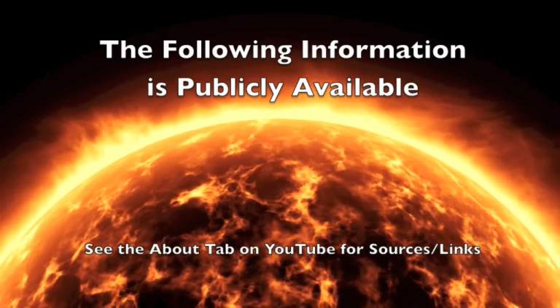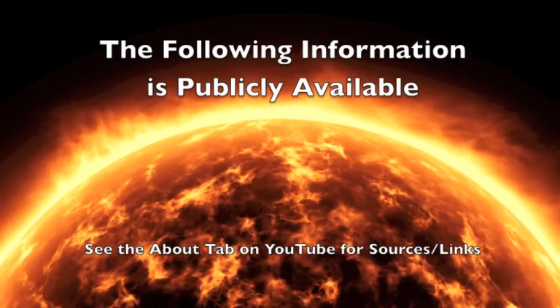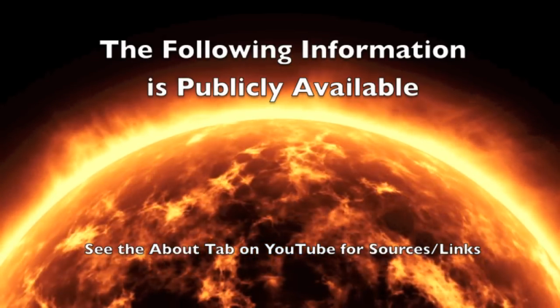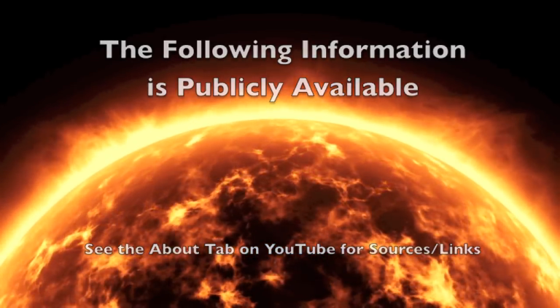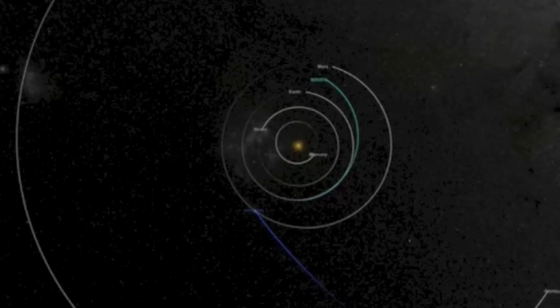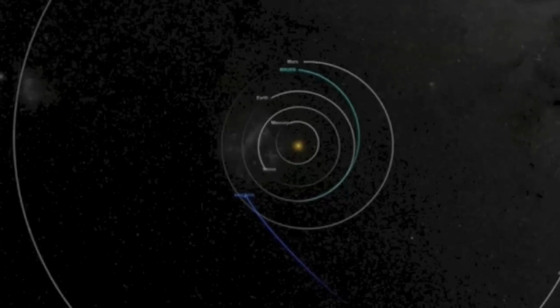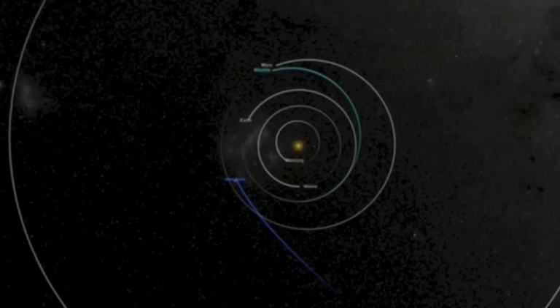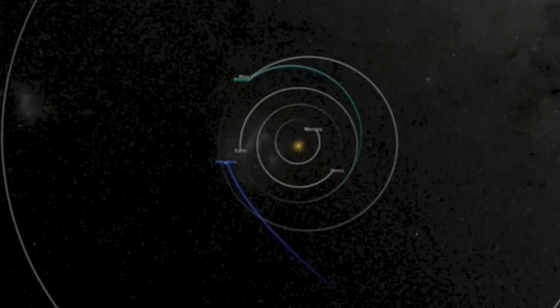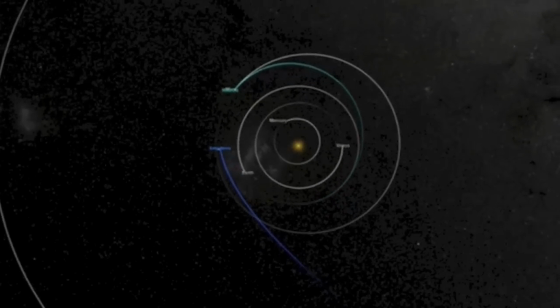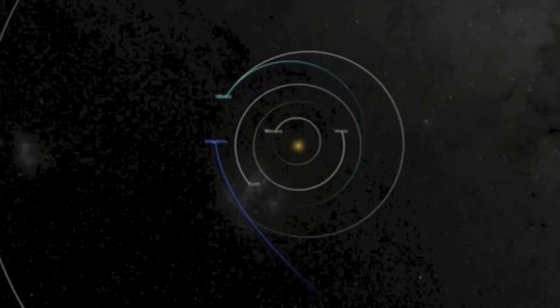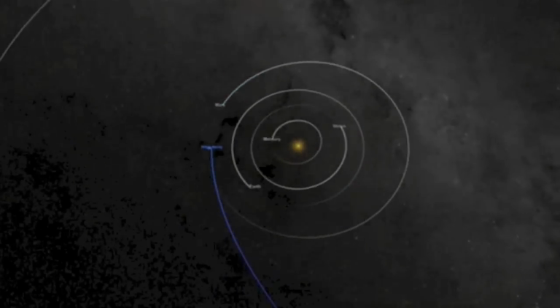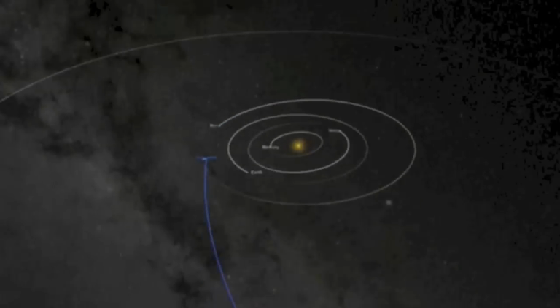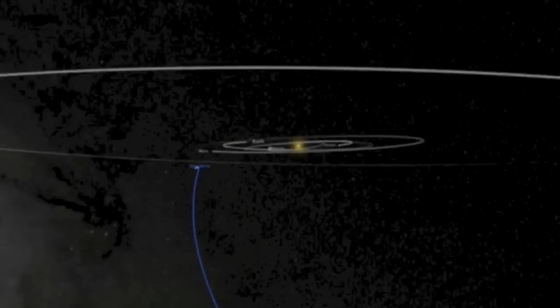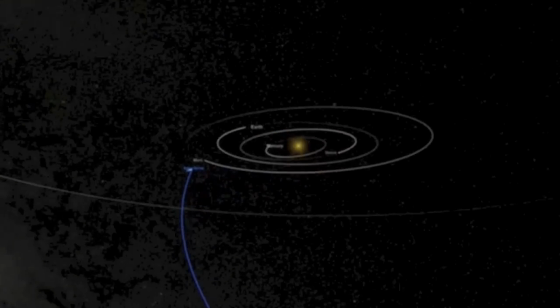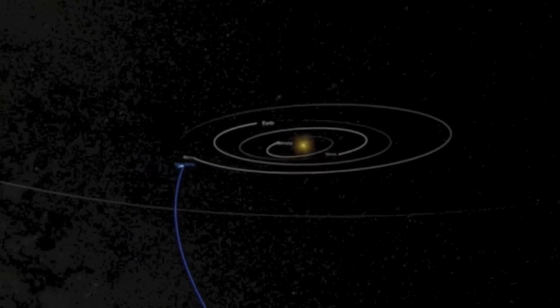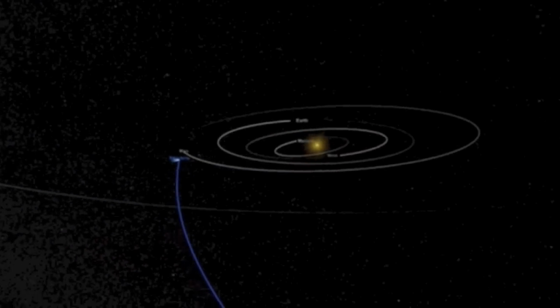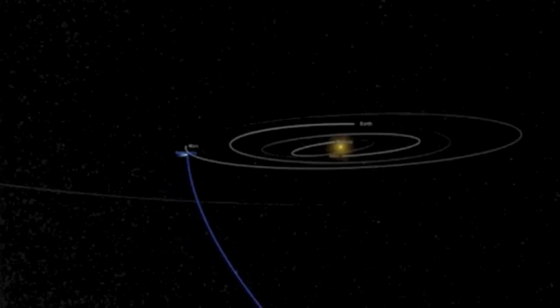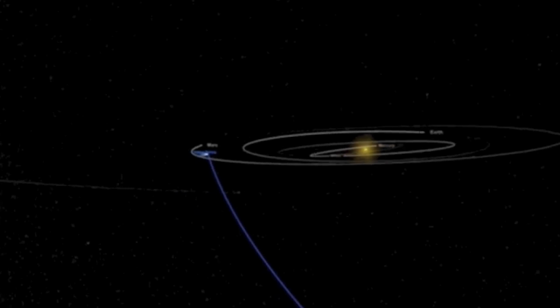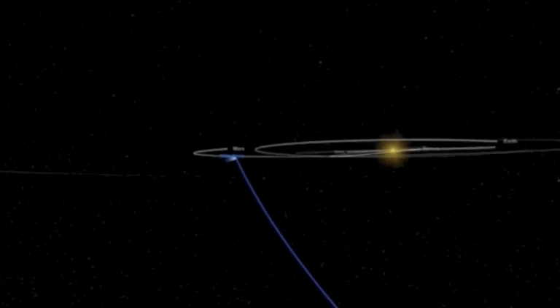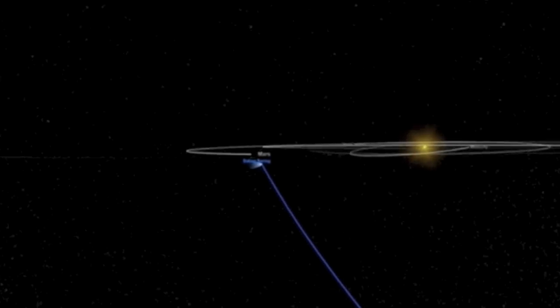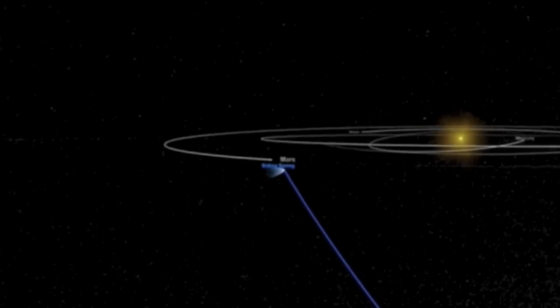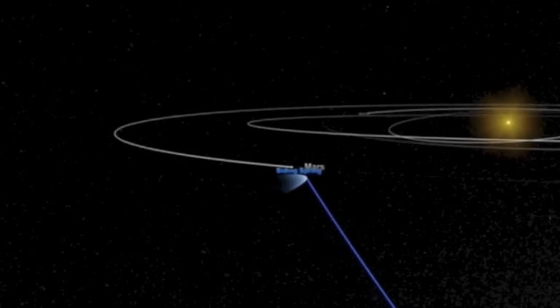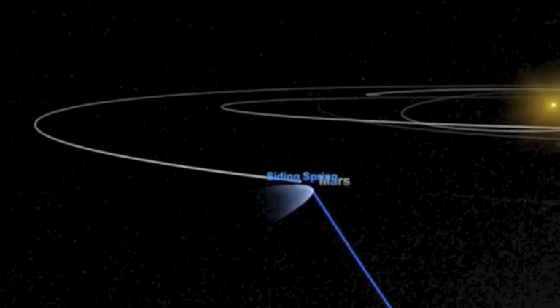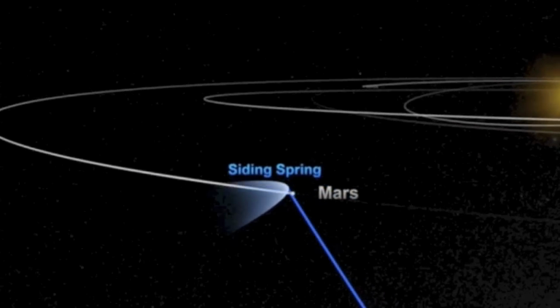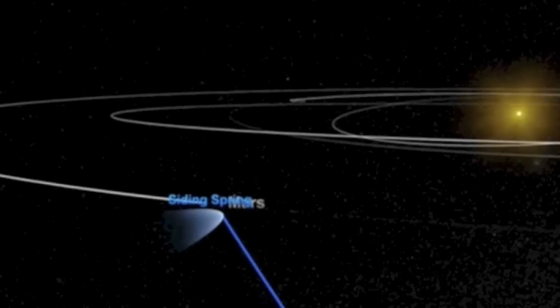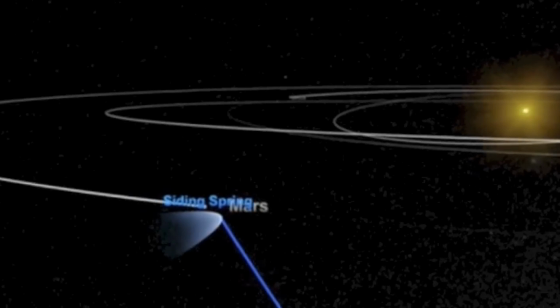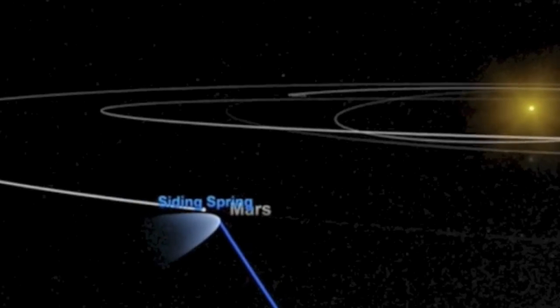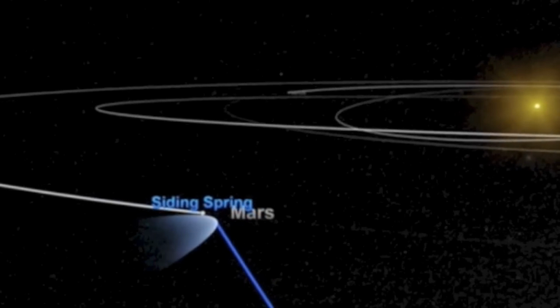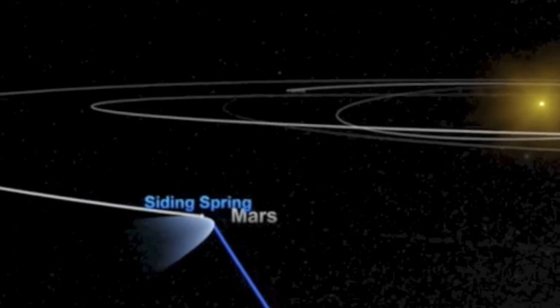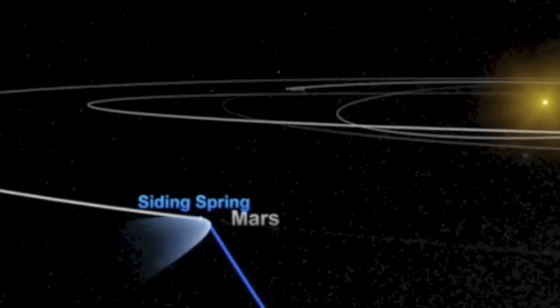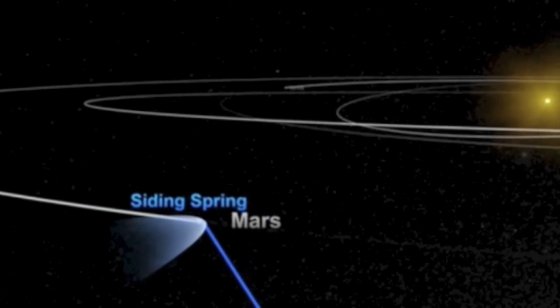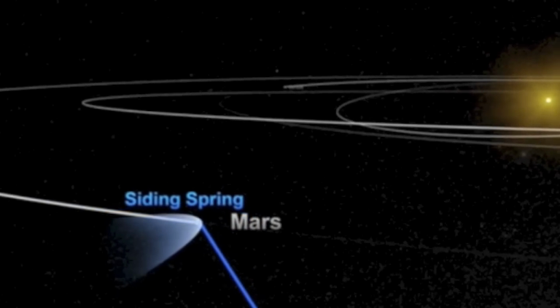Good morning folks, we're starting with the latest NASA animation. Comet Siding Spring comes to Mars in just 17 days — a once-in-a-lifetime event. A link to this animation and a succinct introduction can be found right below this video.